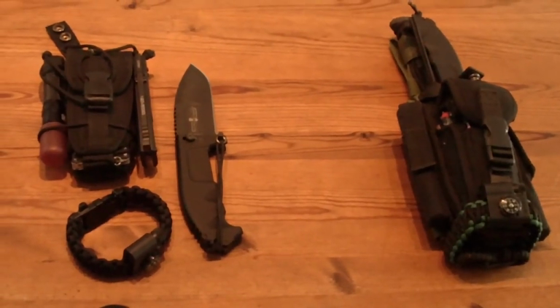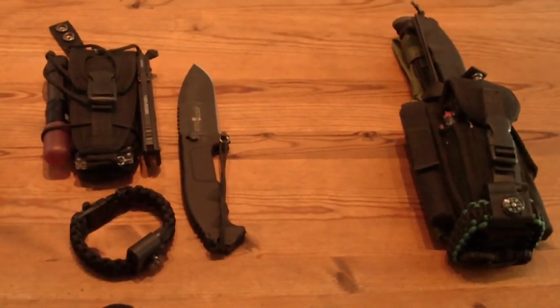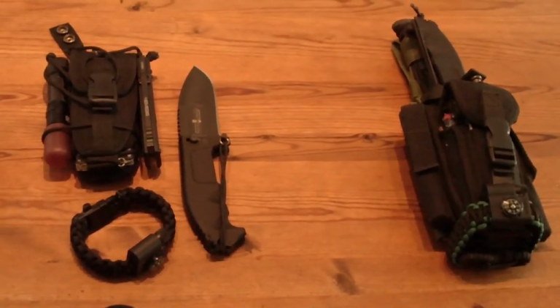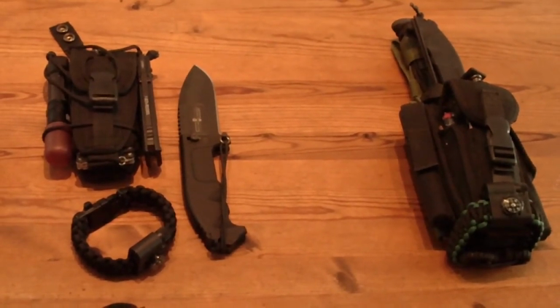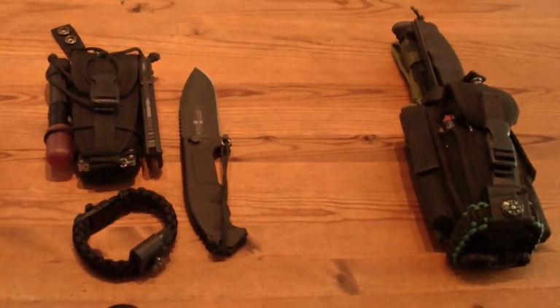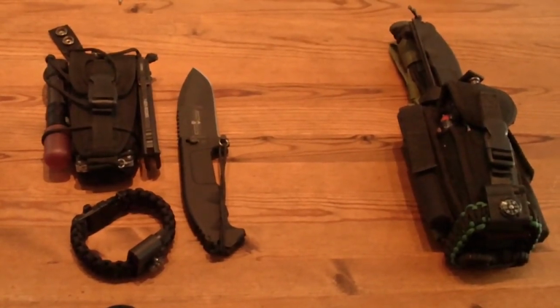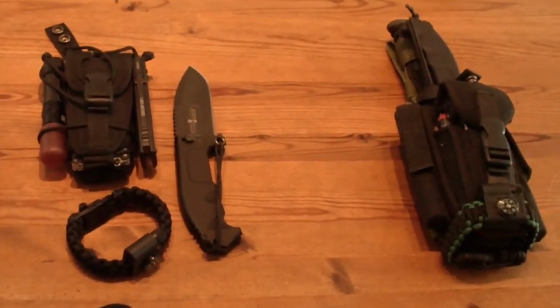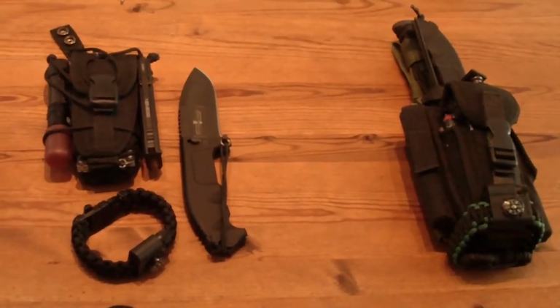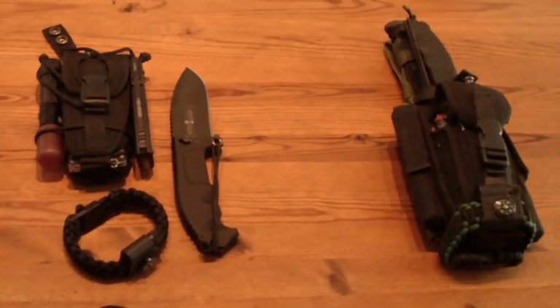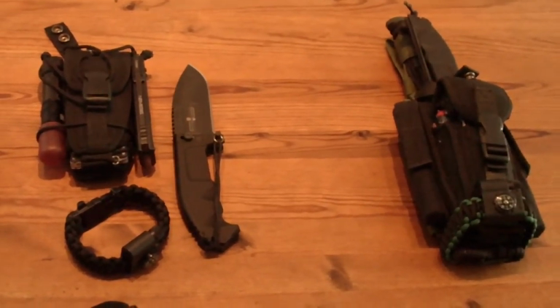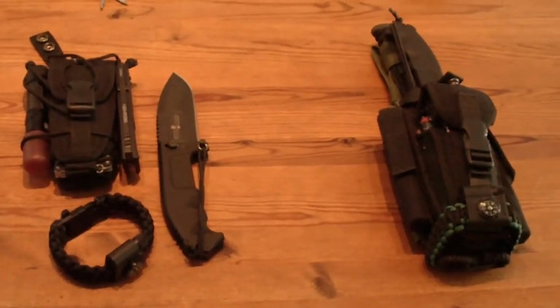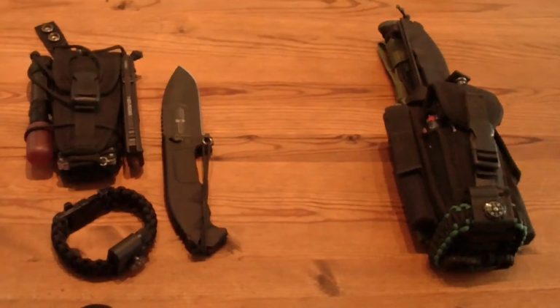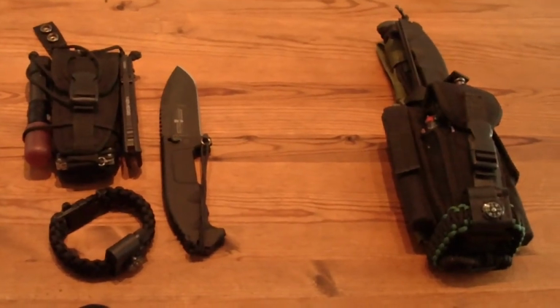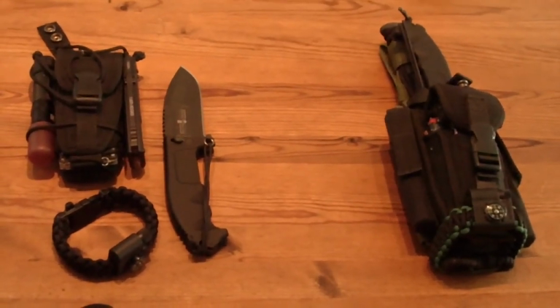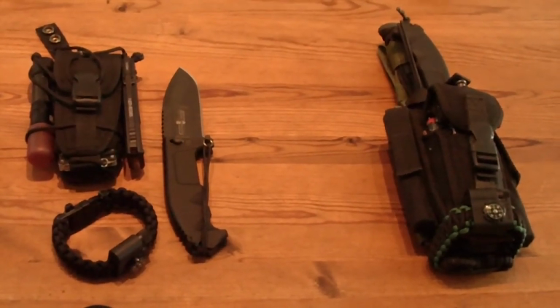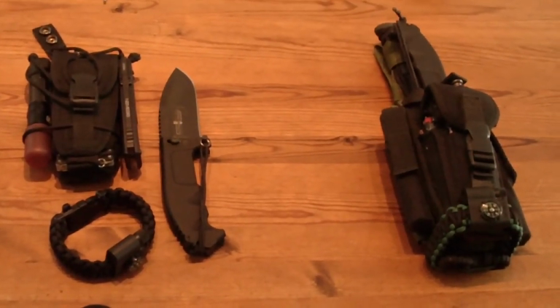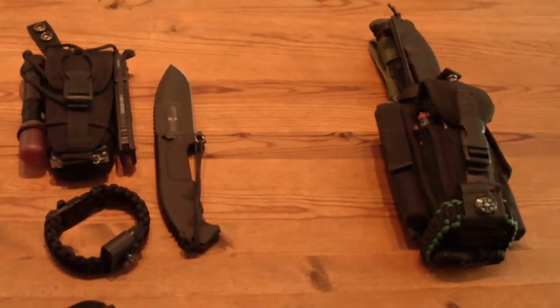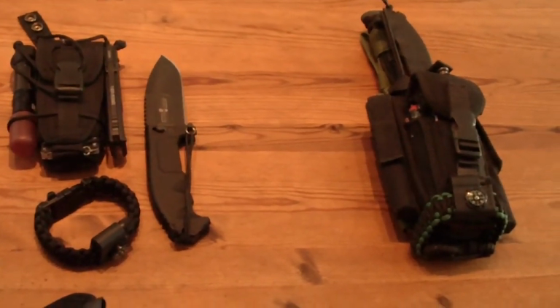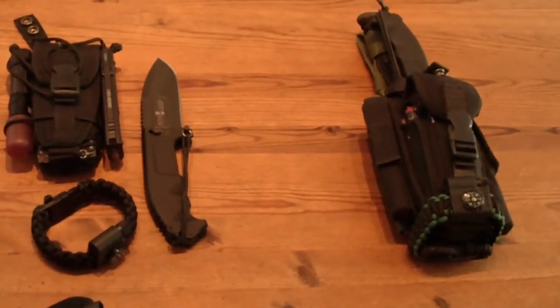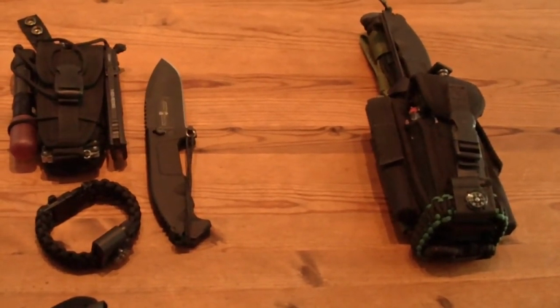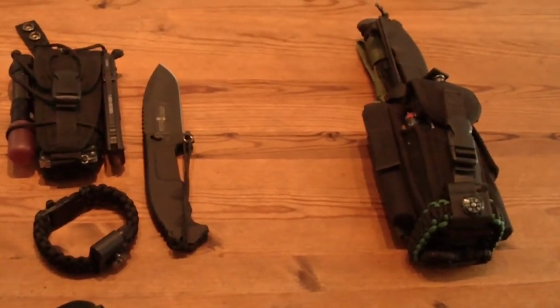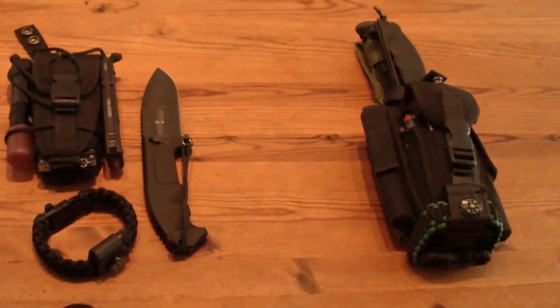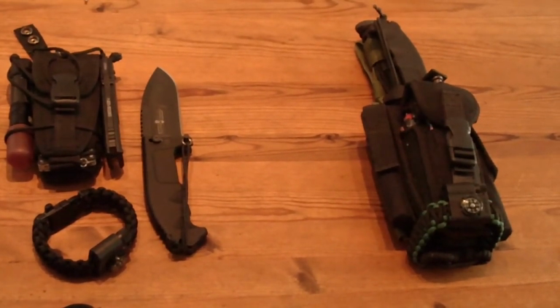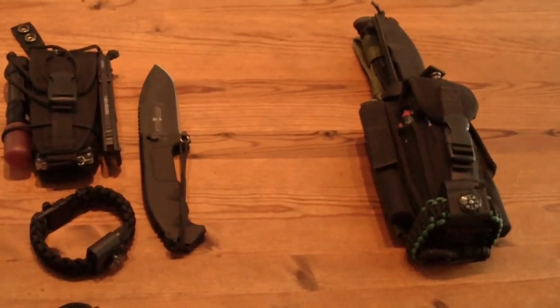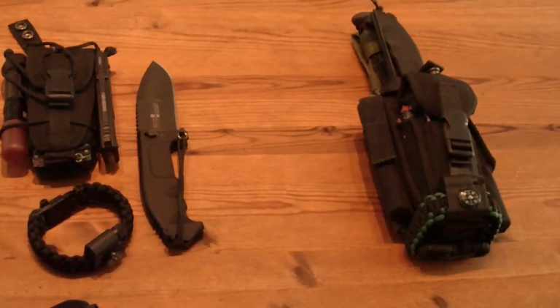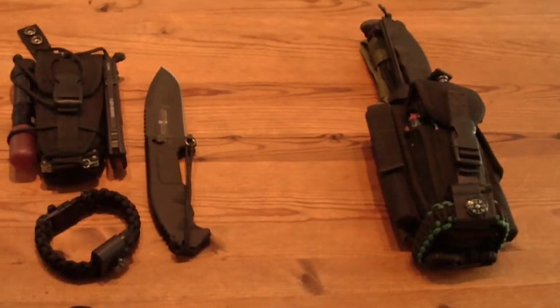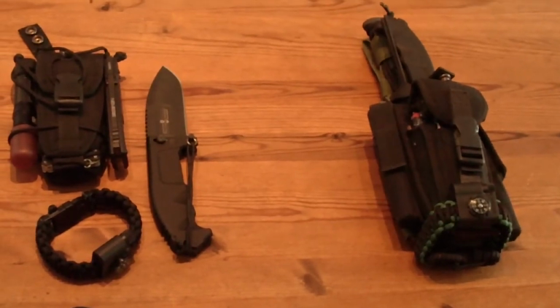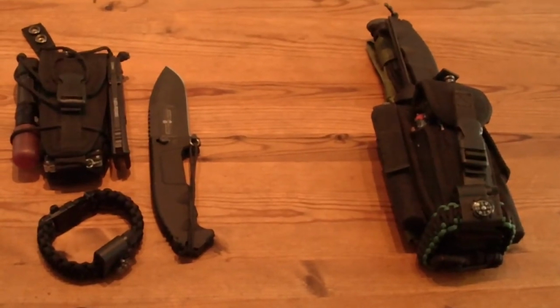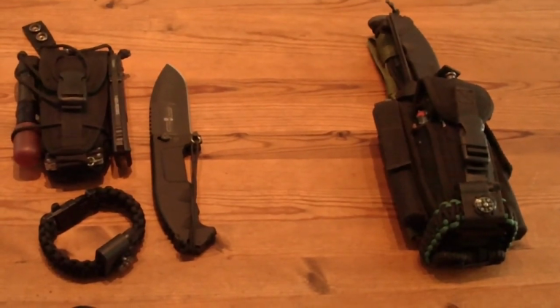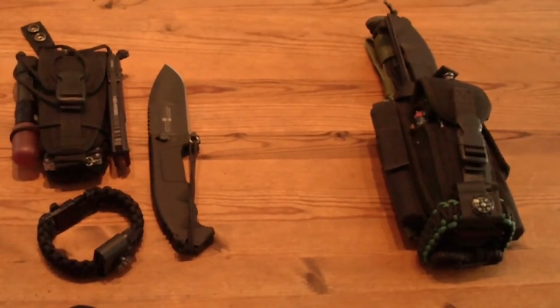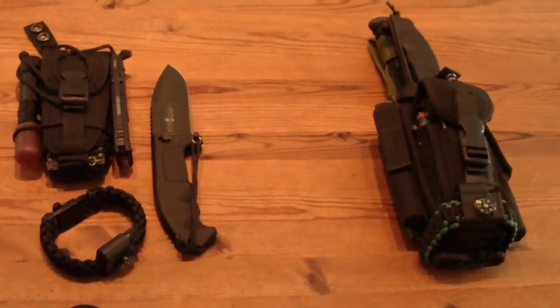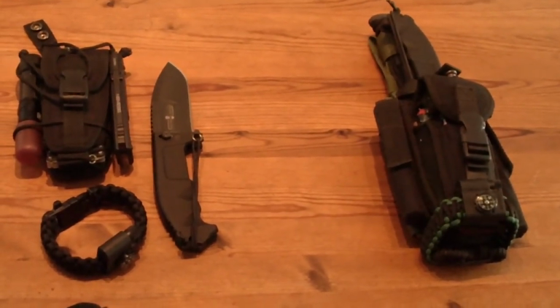Hey there, welcome back. This is video five of six videos covering the several solutions I made for what I call my perfect survival knife.